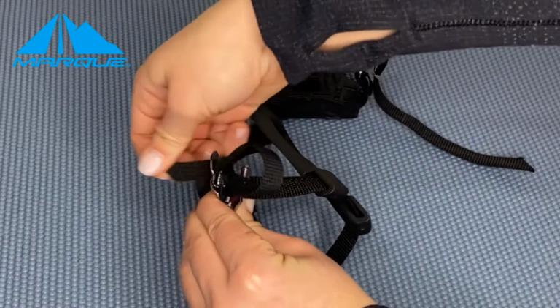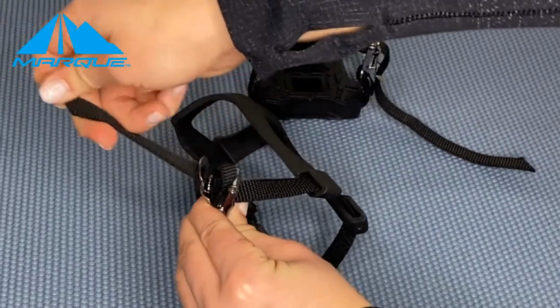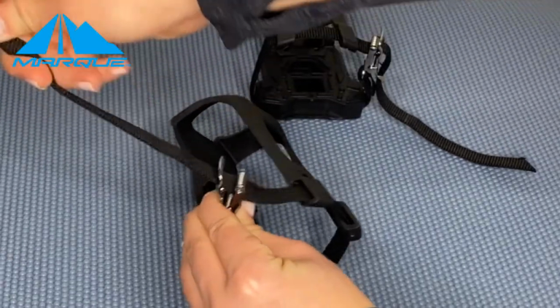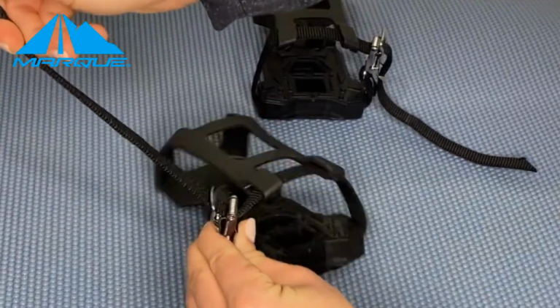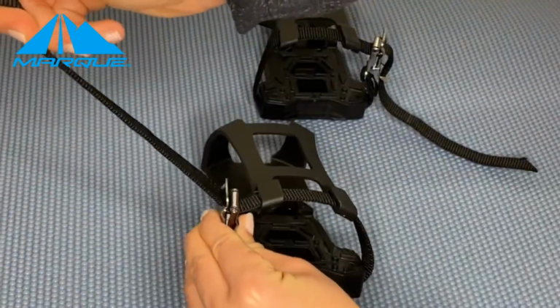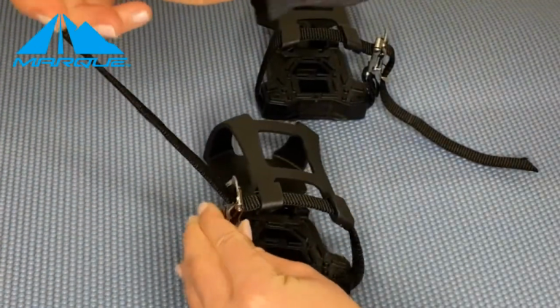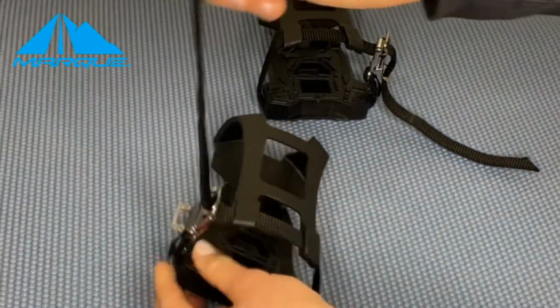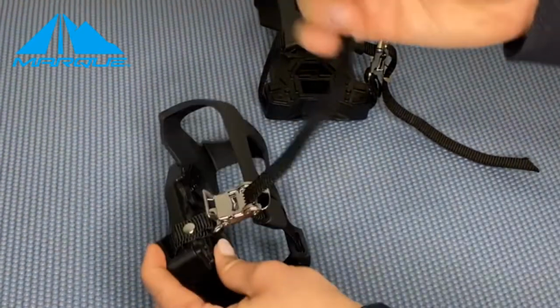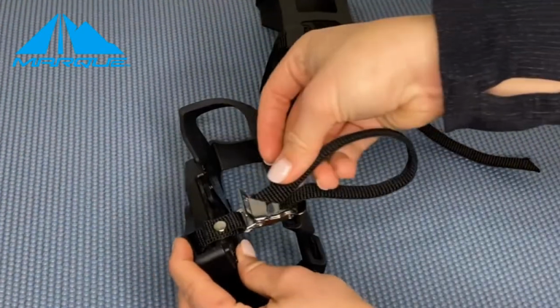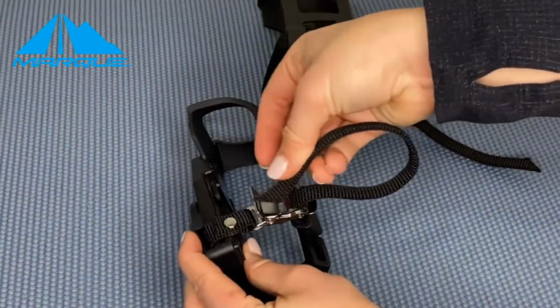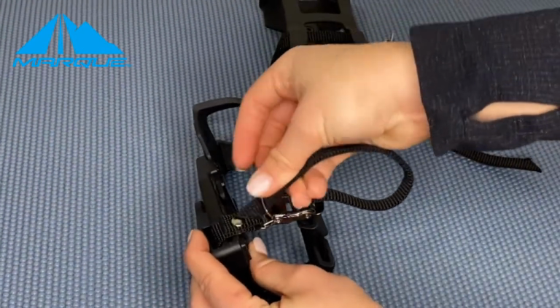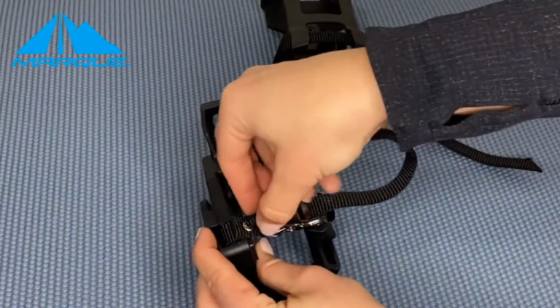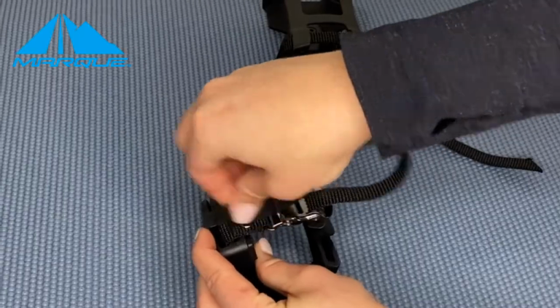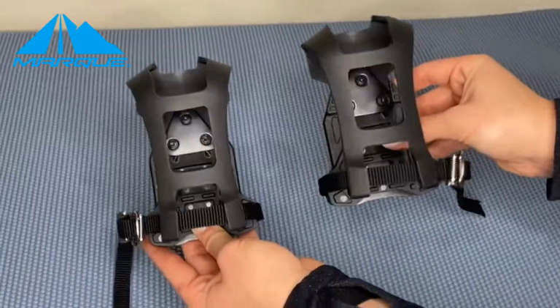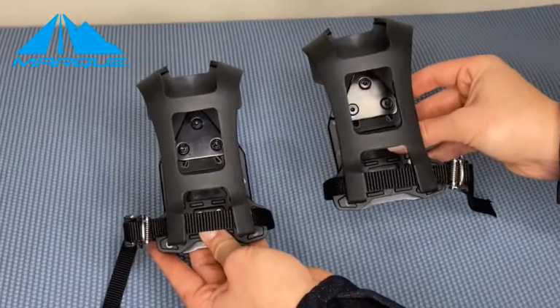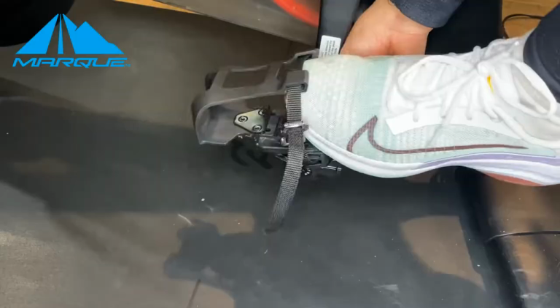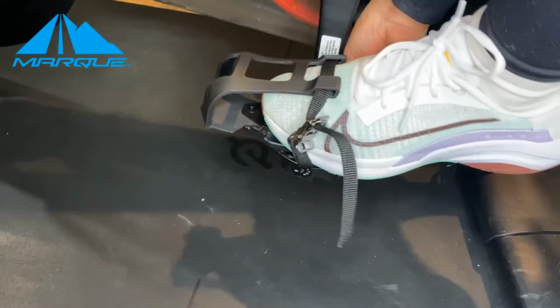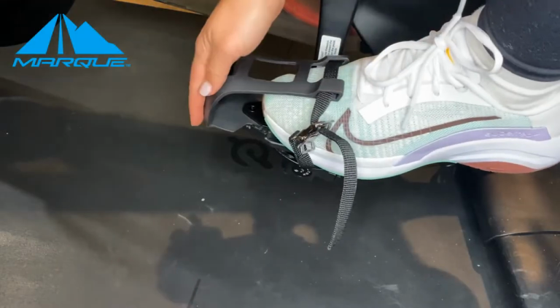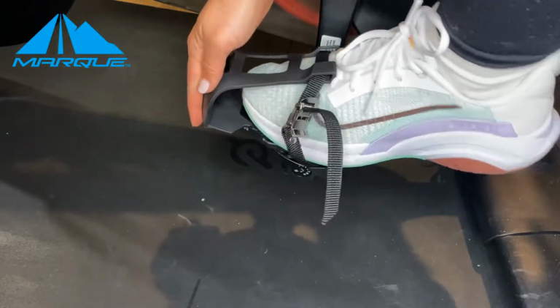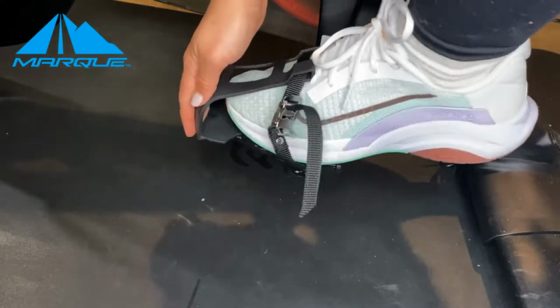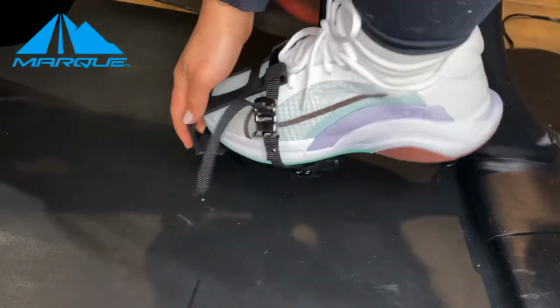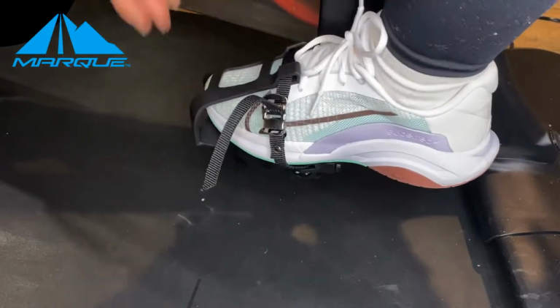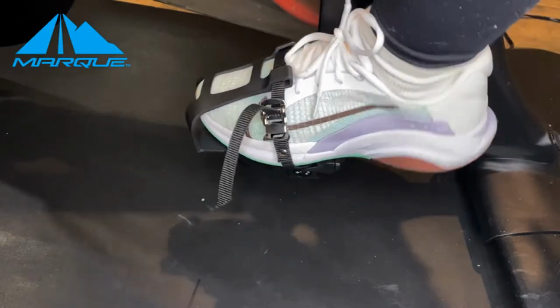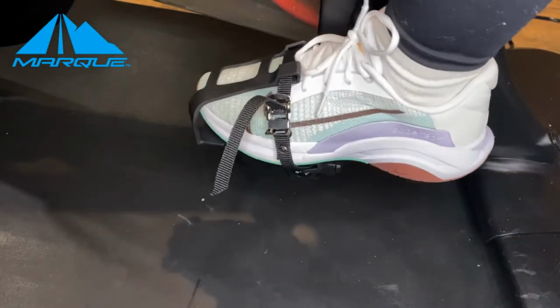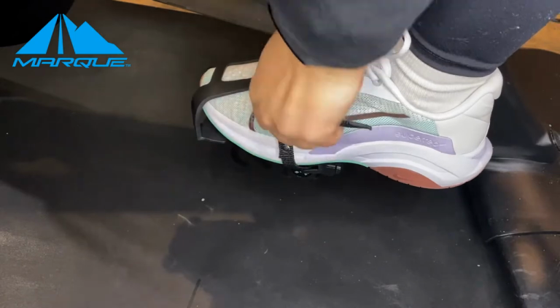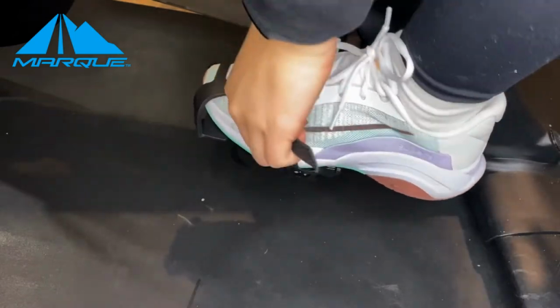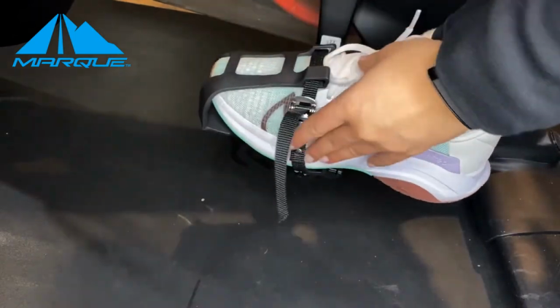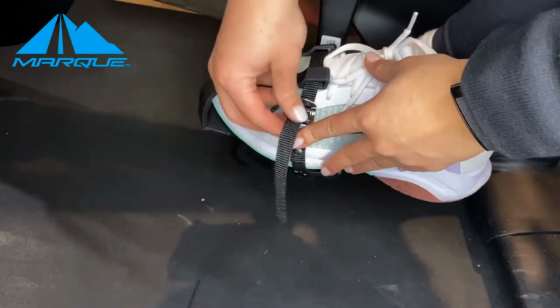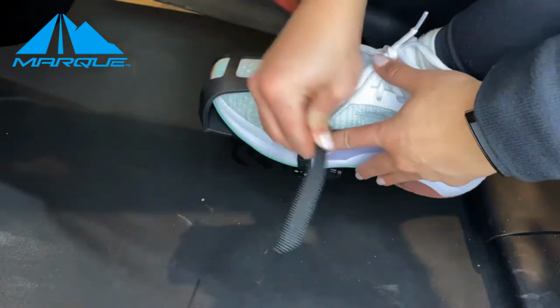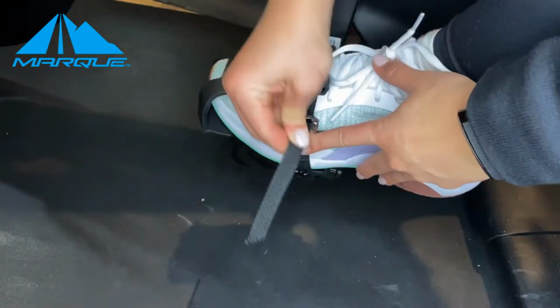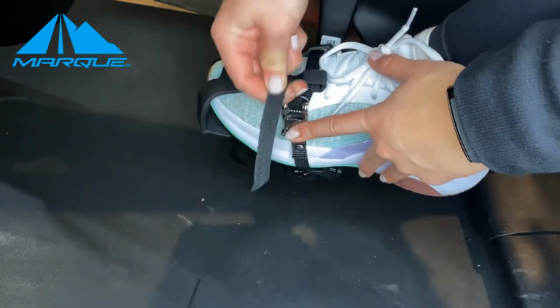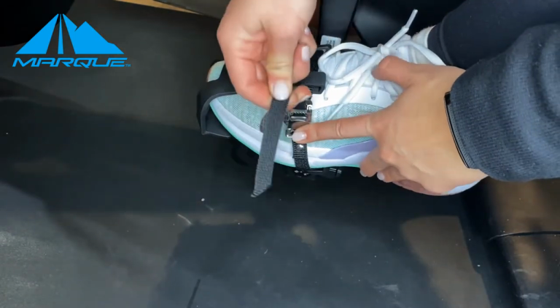Squeeze open the buckle and thread the strap under the roller through the opening. Repeat for the other side. Fit your shoes into the toe cage and pull on the straps to tighten them to make sure they fit. Please note the buckle should face outward.